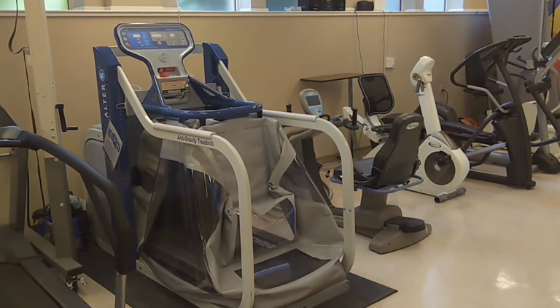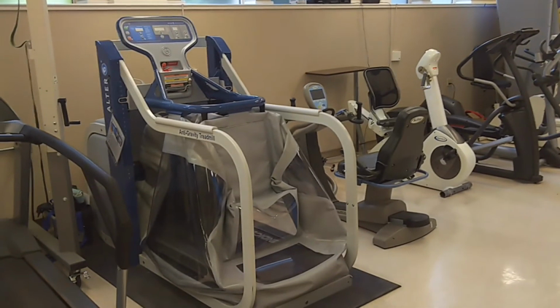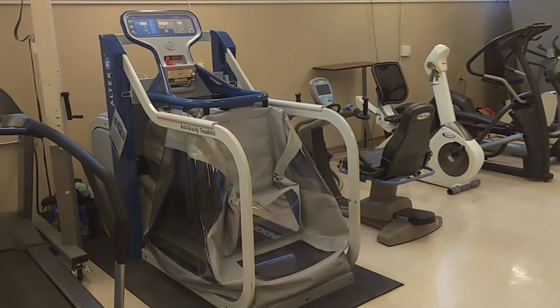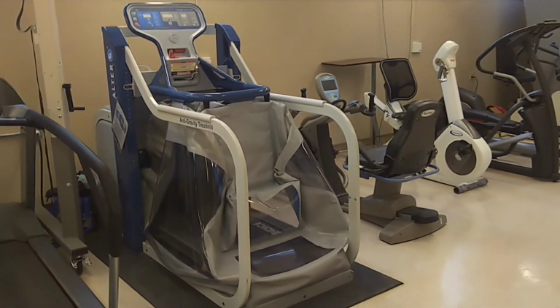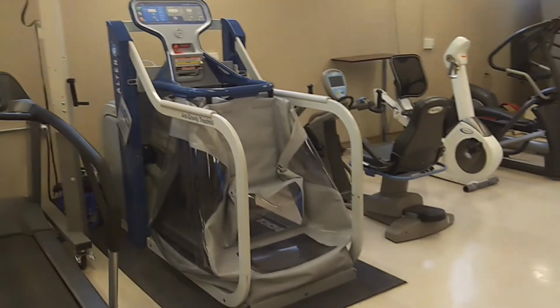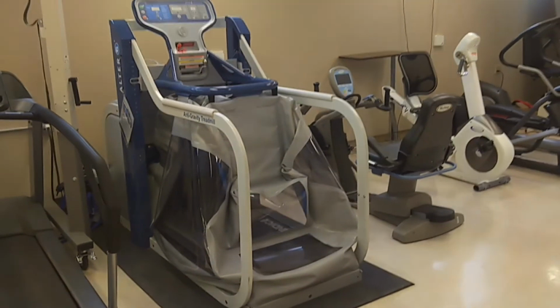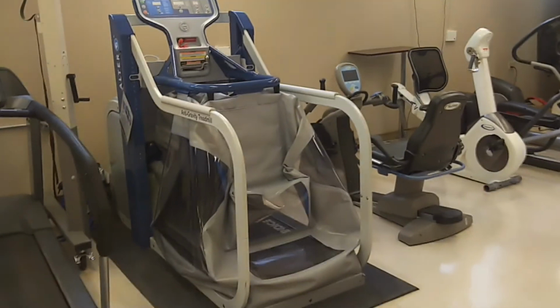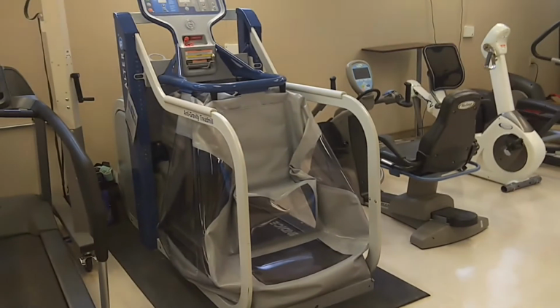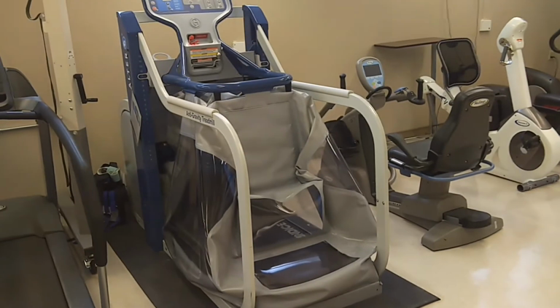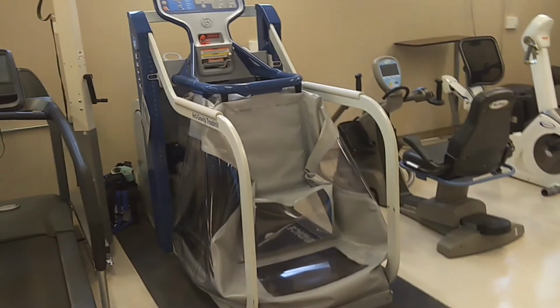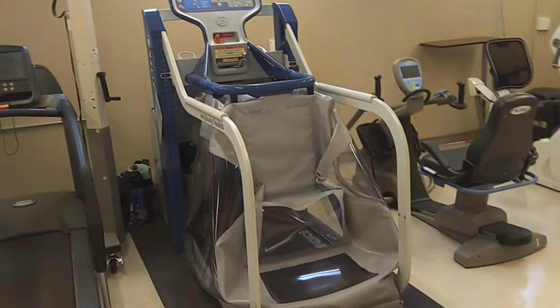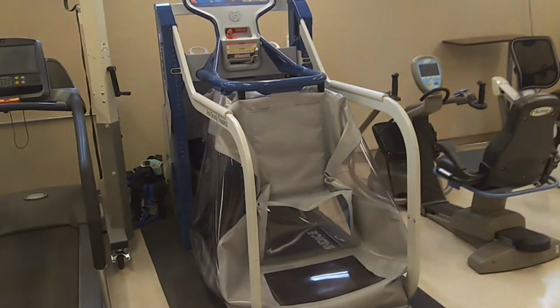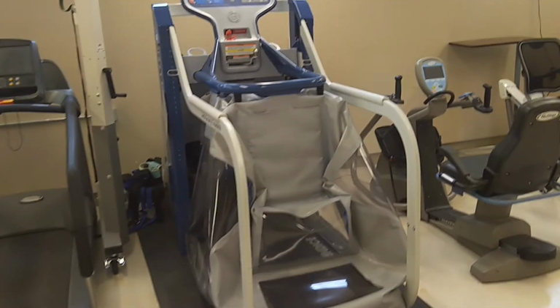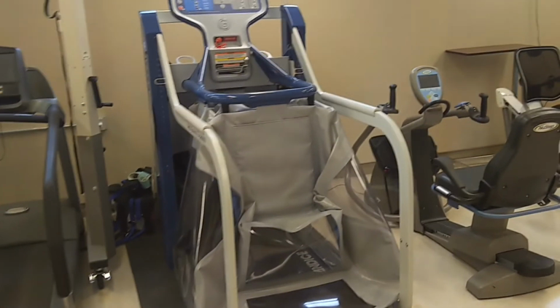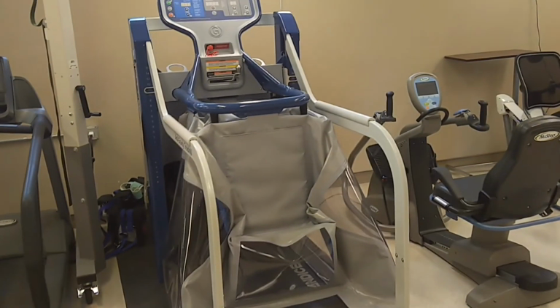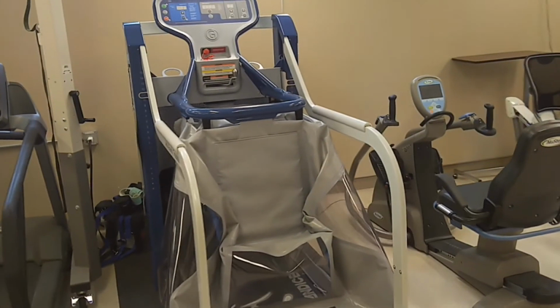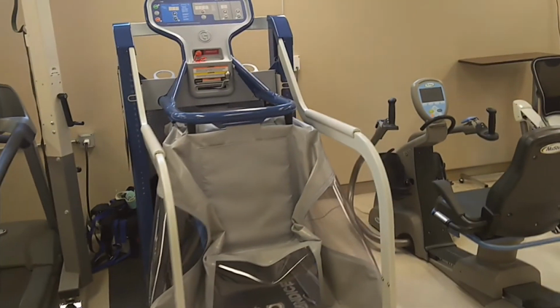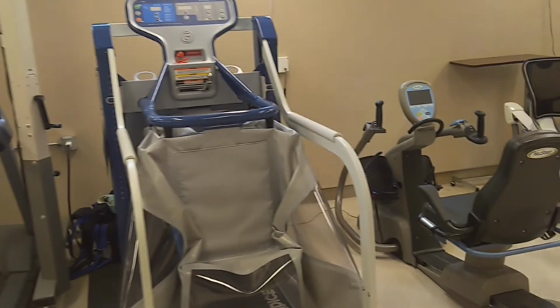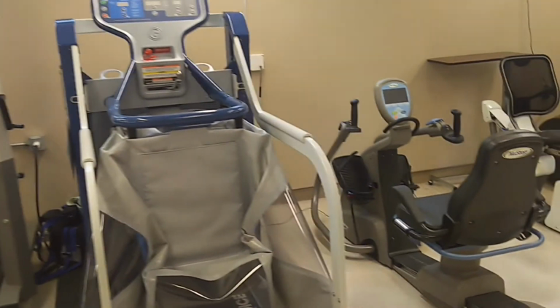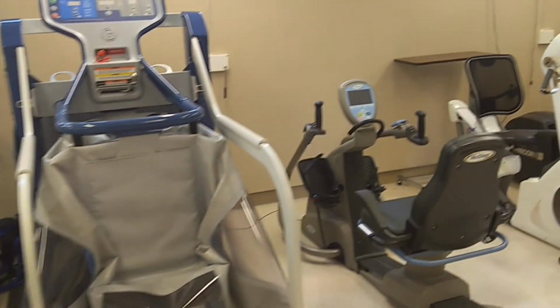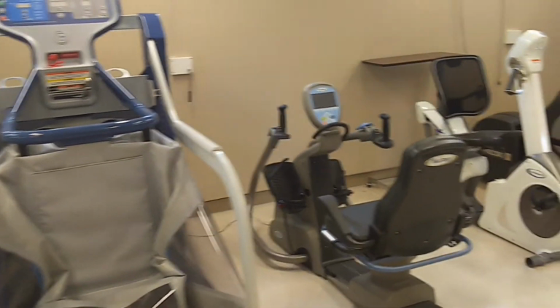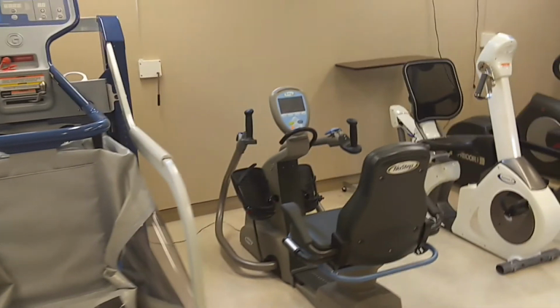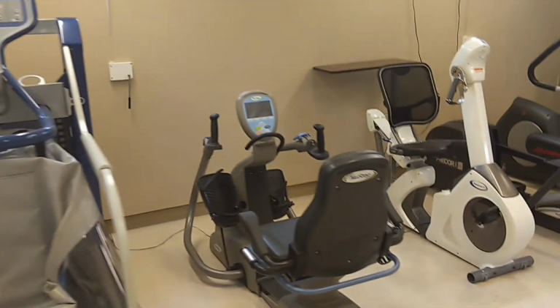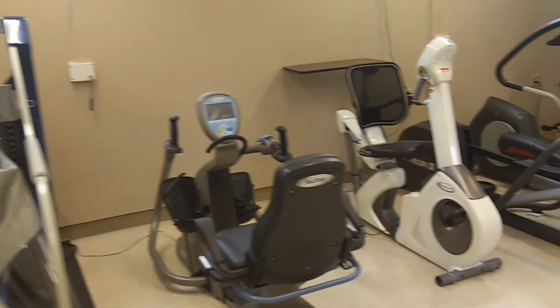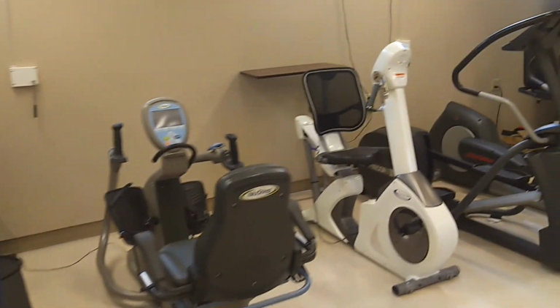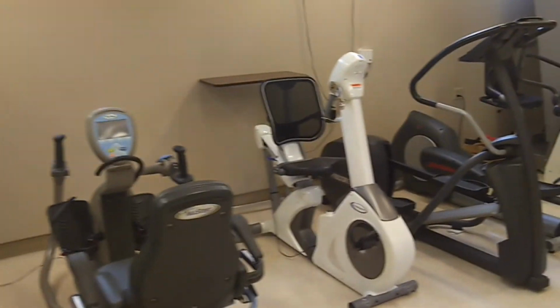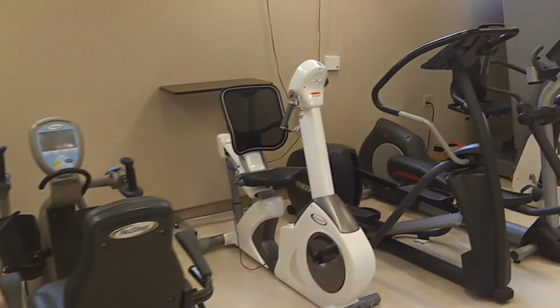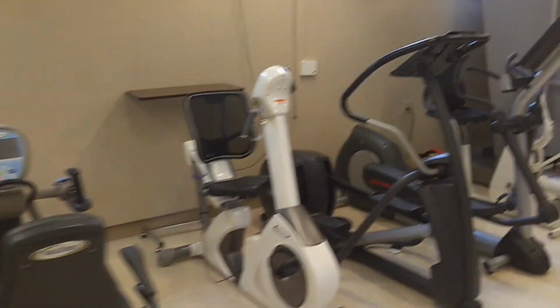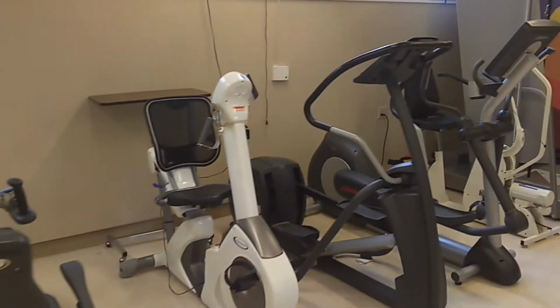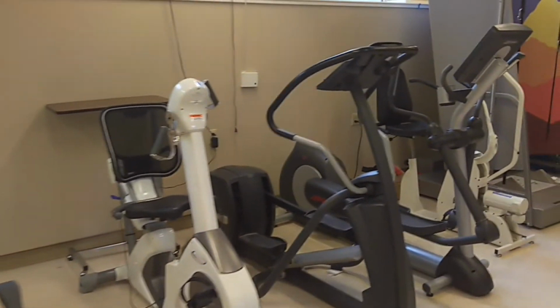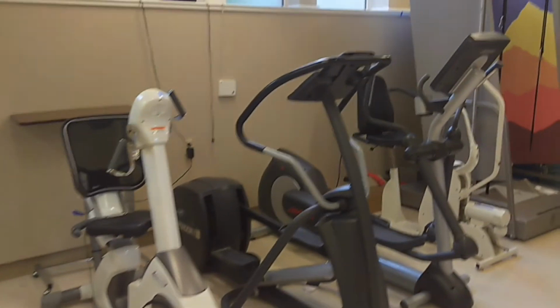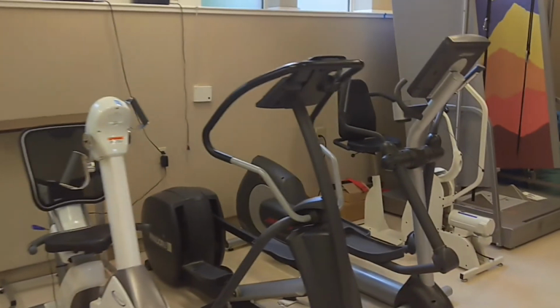State-of-the-art equipment is also available while accessing treatment at the clinic. This includes a gravity-eliminating treadmill, which offloads the weight of joints while walking or running, traditional cardio training equipment, and a balance master training device.